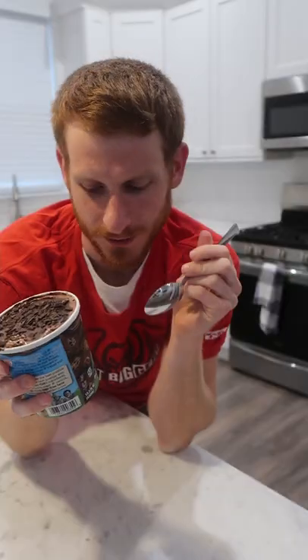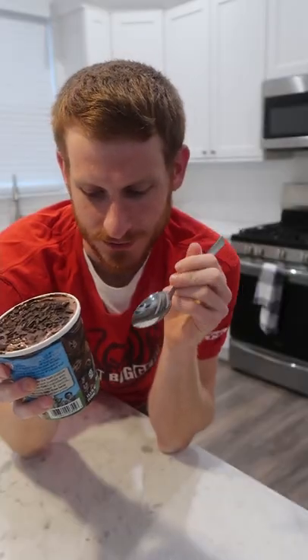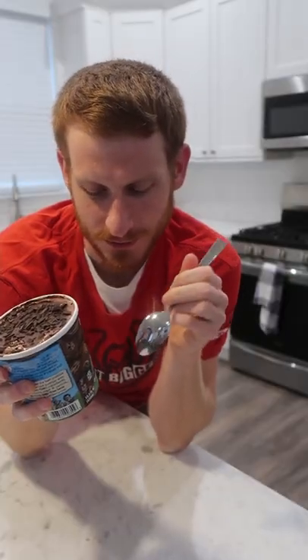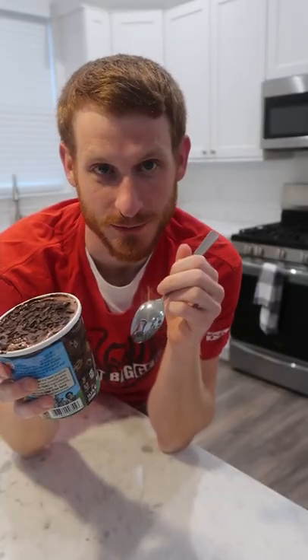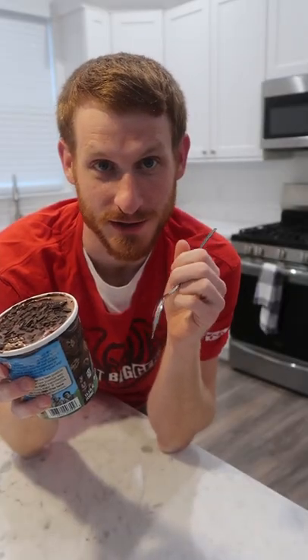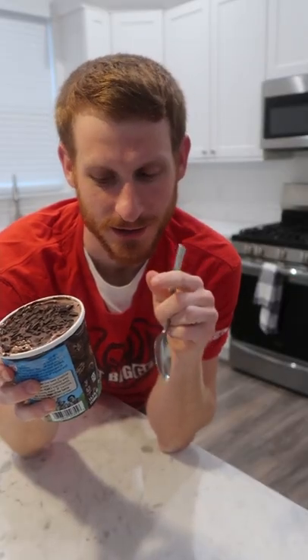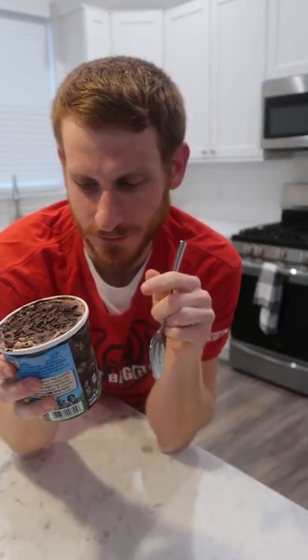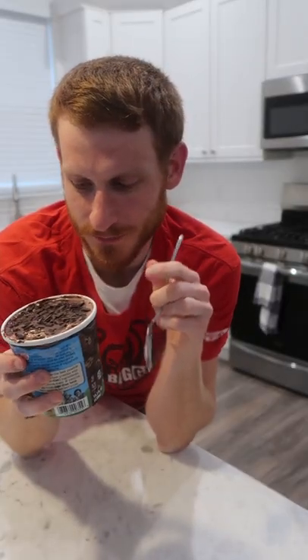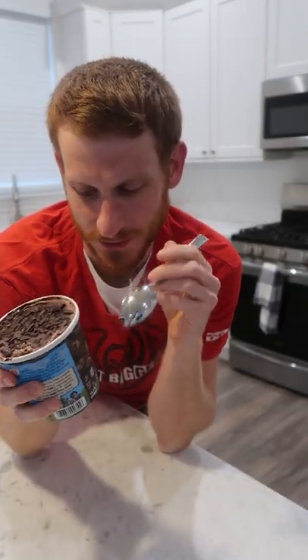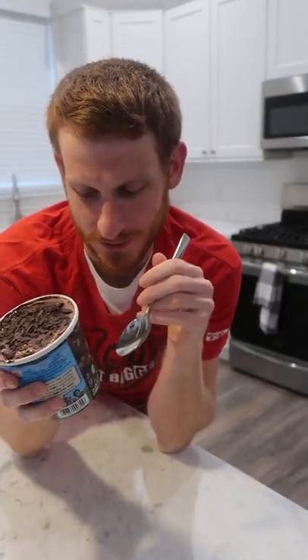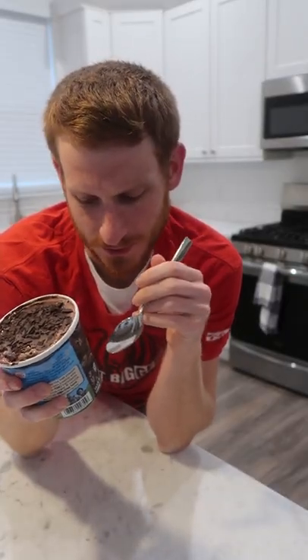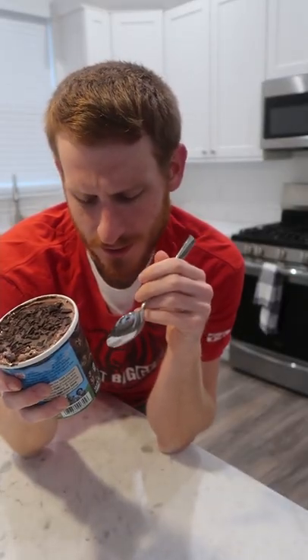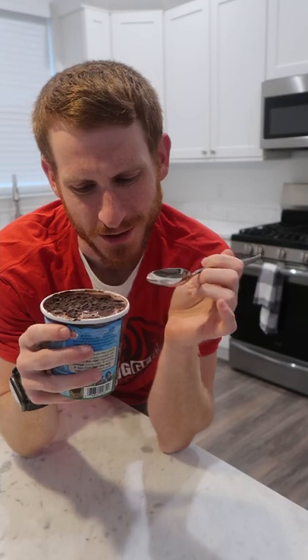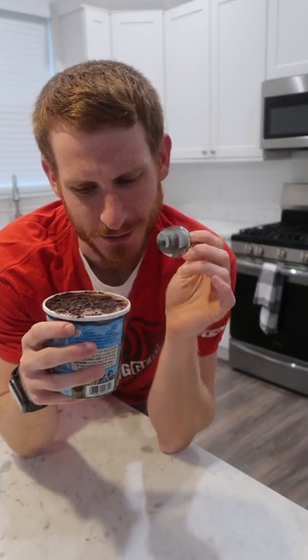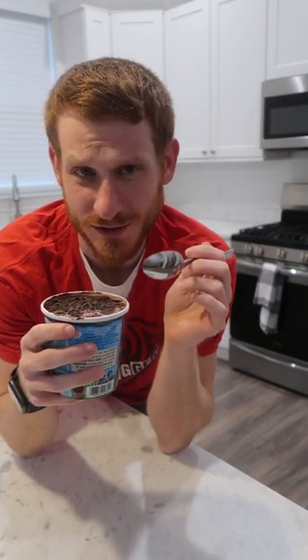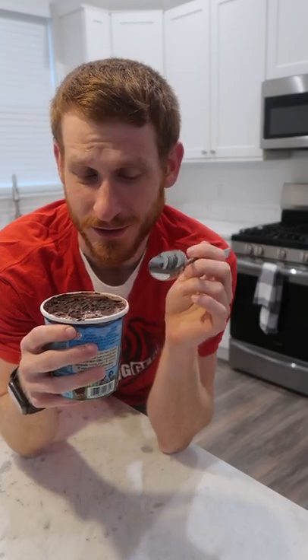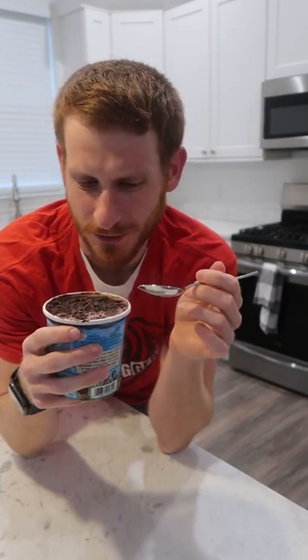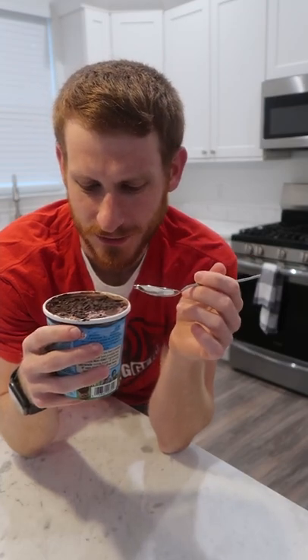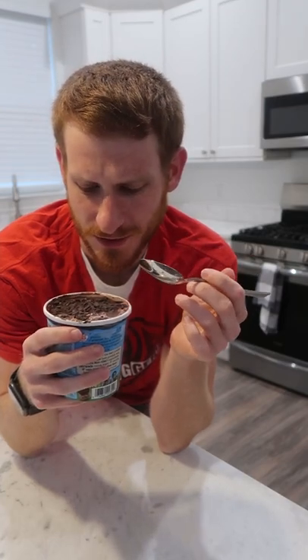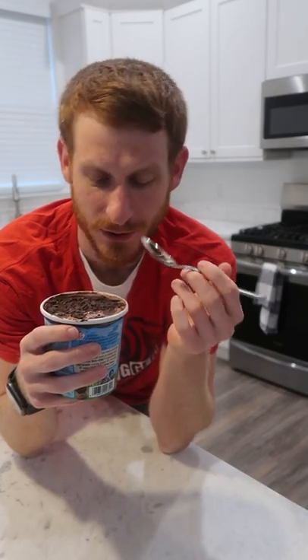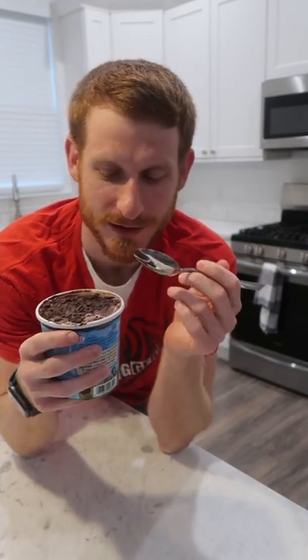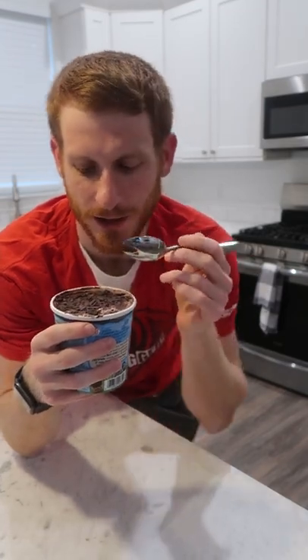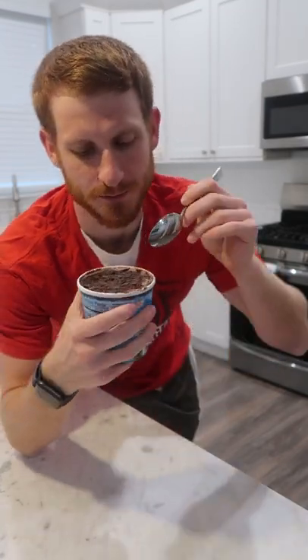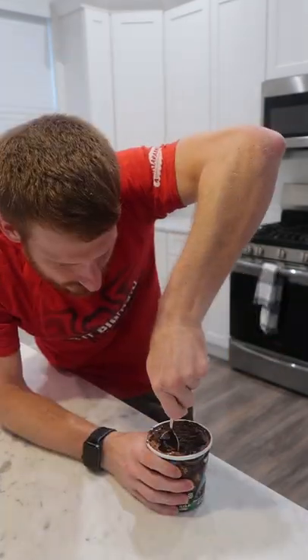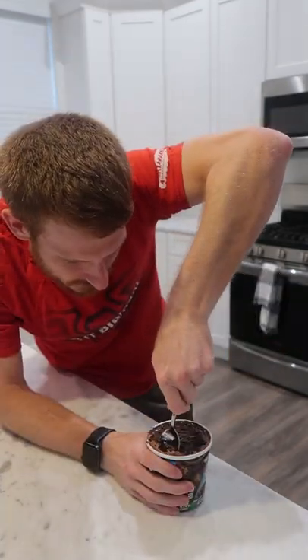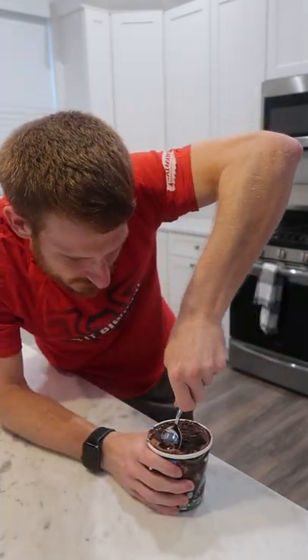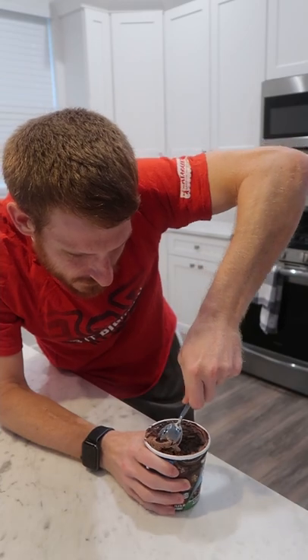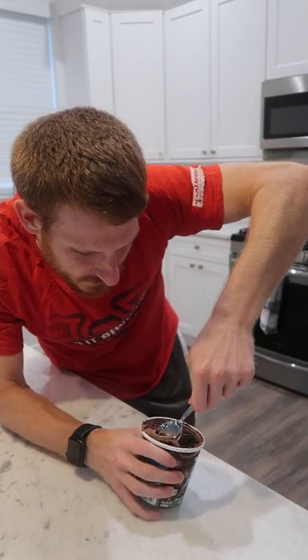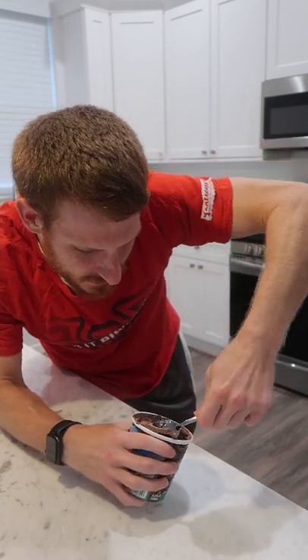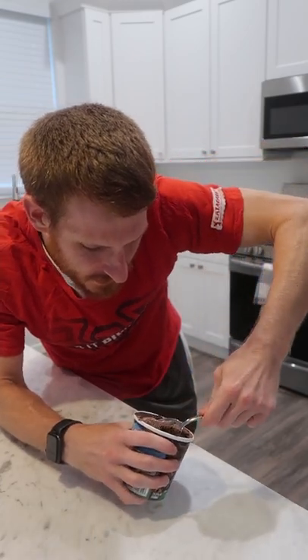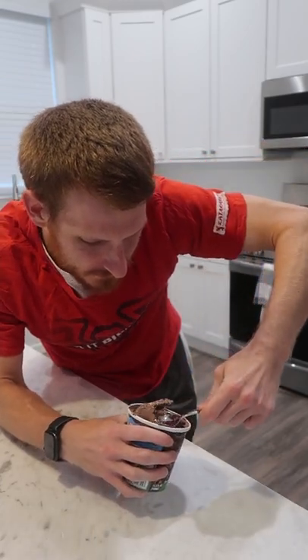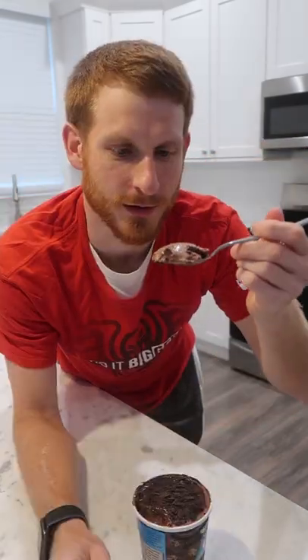I love their chocolate cookie swirls in the Tonight Dough flavor, so I think it's going to be the same thing here. I'm not the biggest fan of chocolate ice cream in general, but let's see what happens. Break off a bit of that topping with the ice cream underneath. Going in.